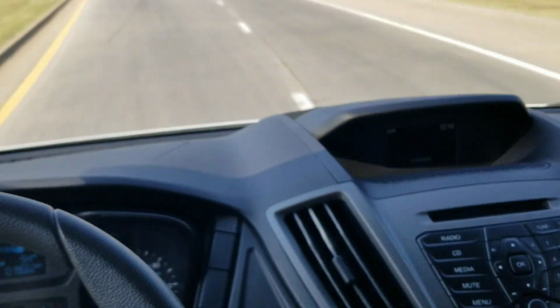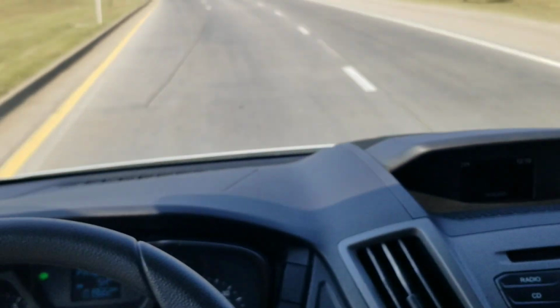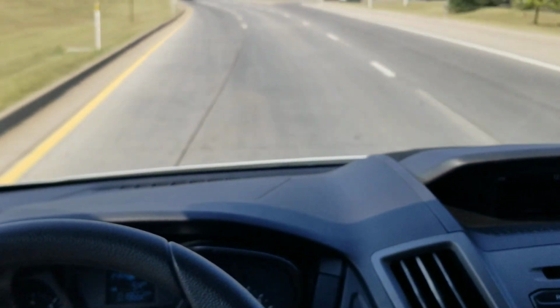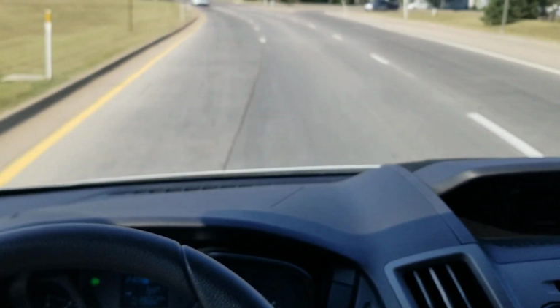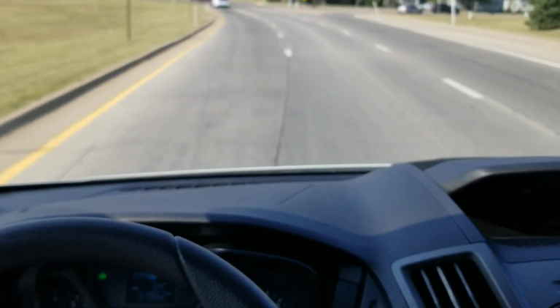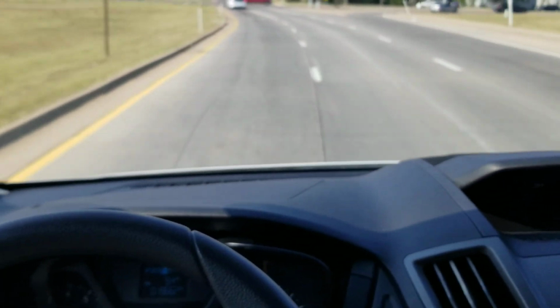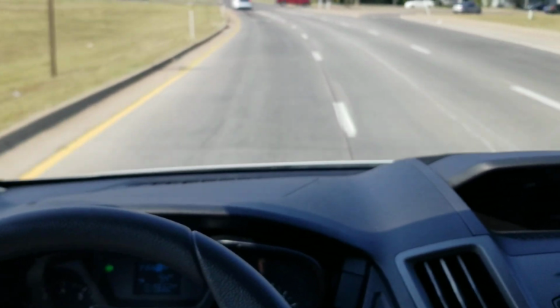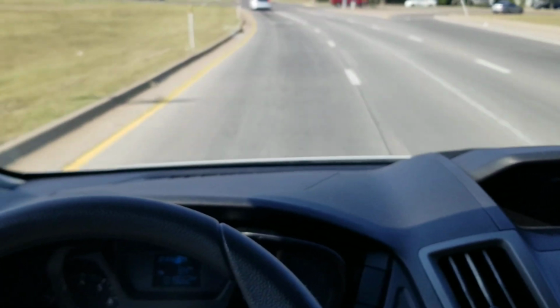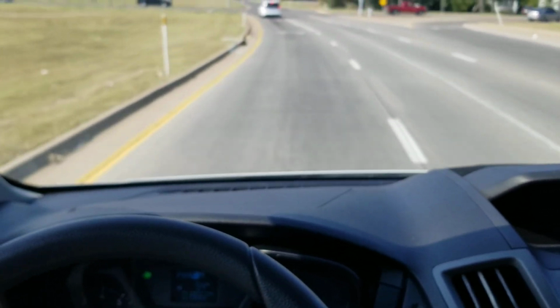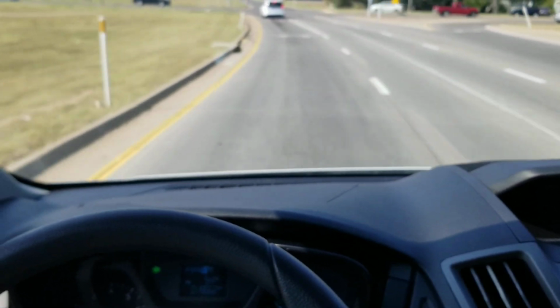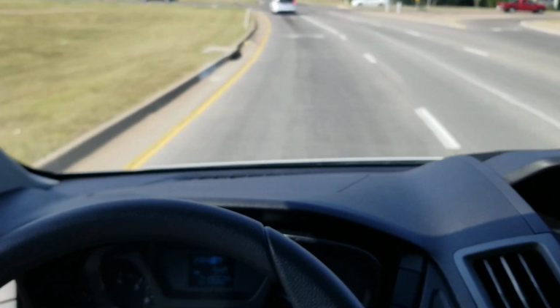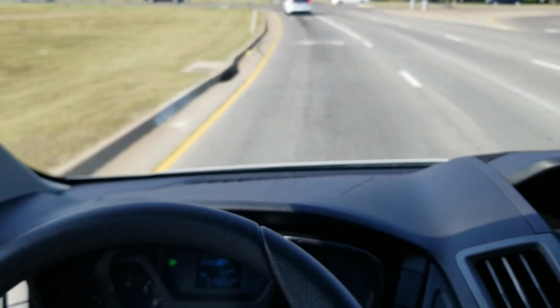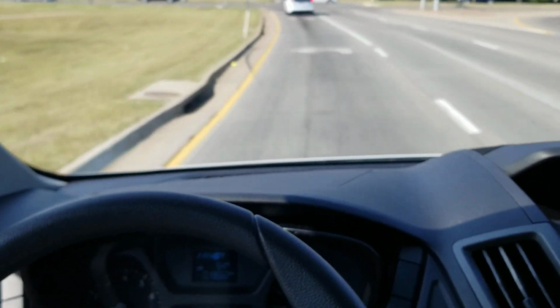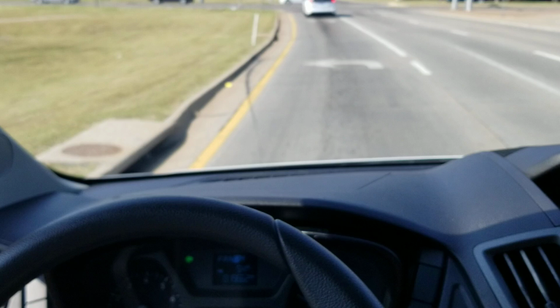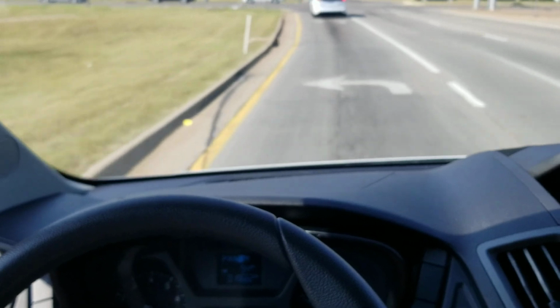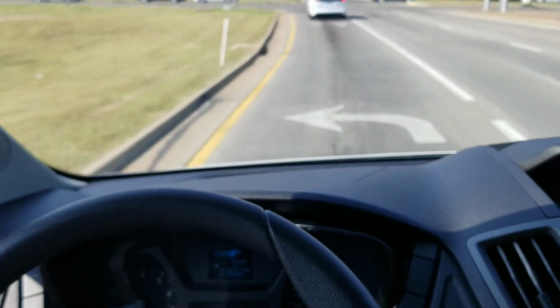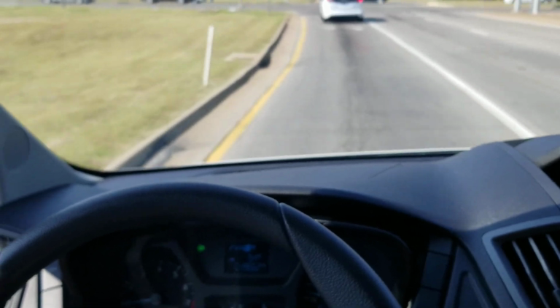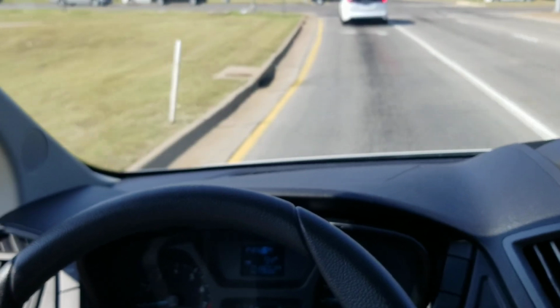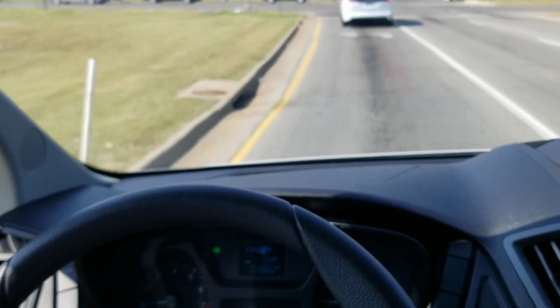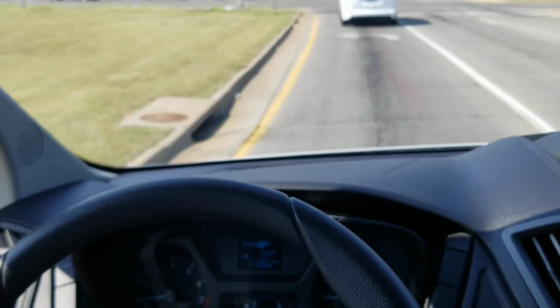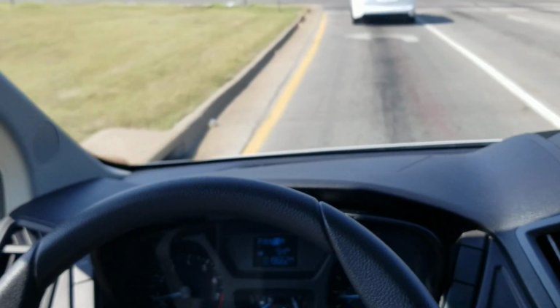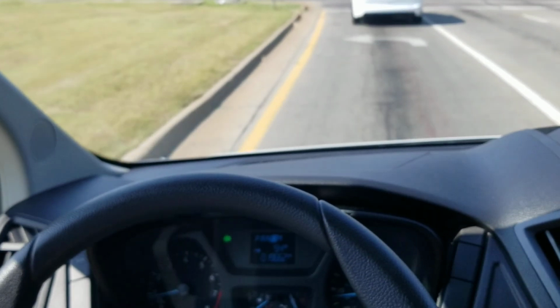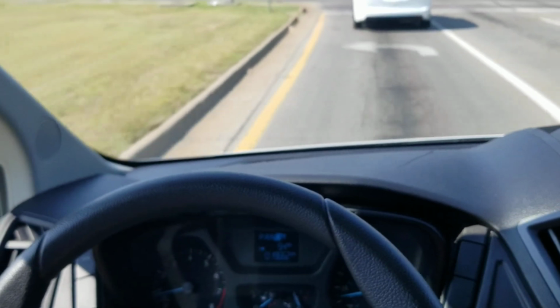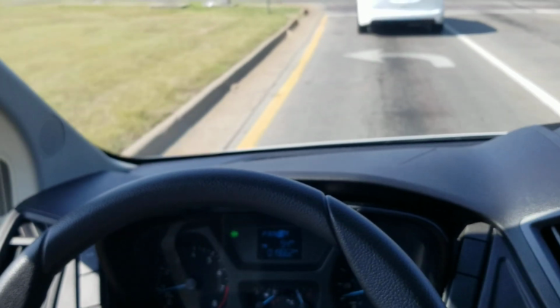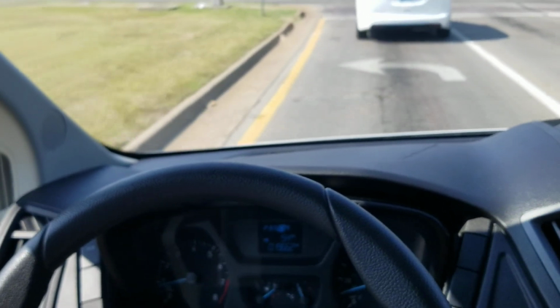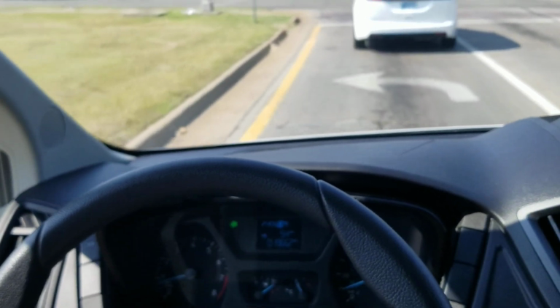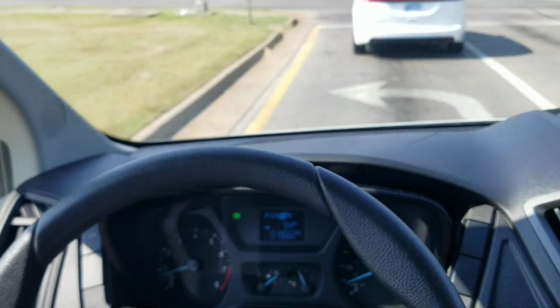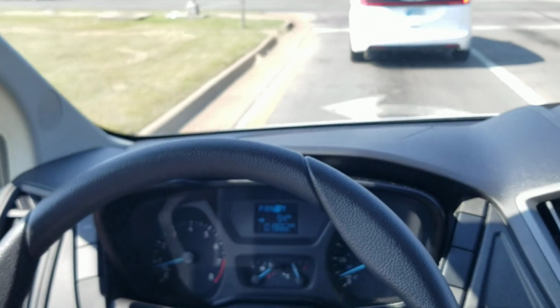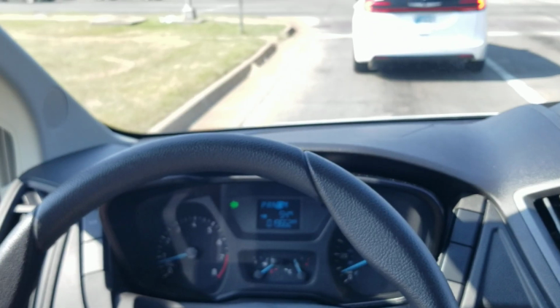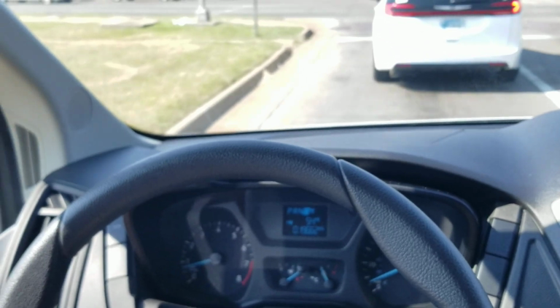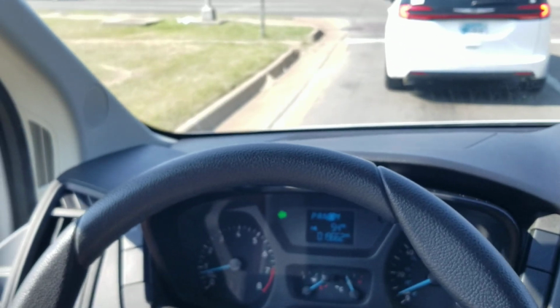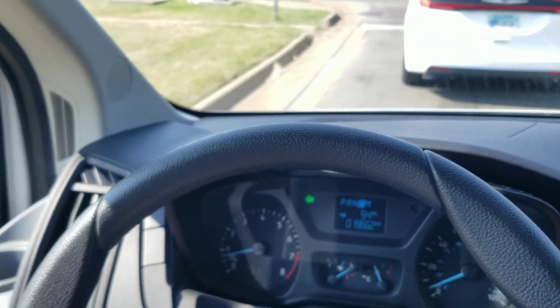Going to give the van a nice hard brake at the bottom of the ramp — you'll see no grinding, no squeaking, no unusual brake noise or vibration. Exactly what we're looking for.